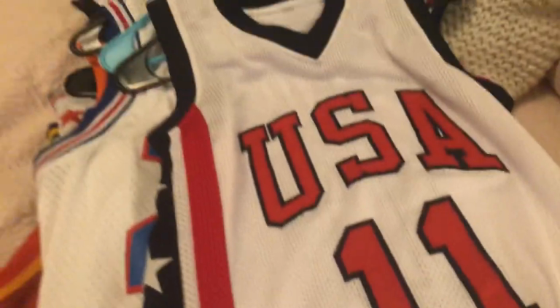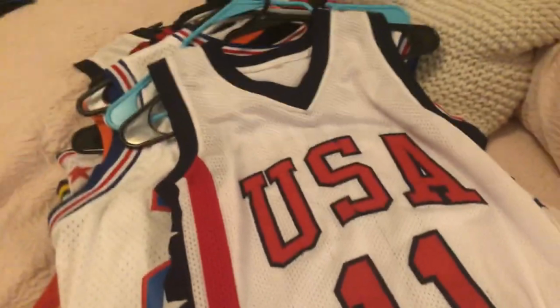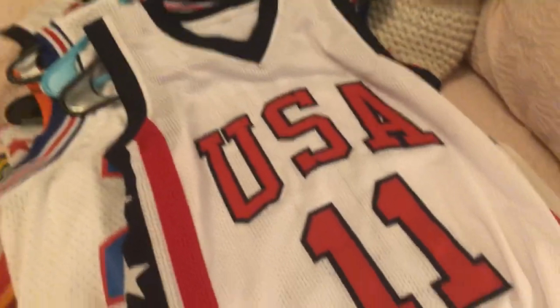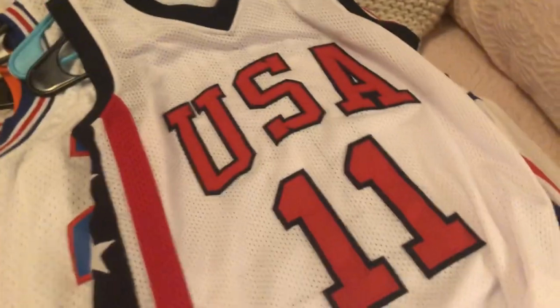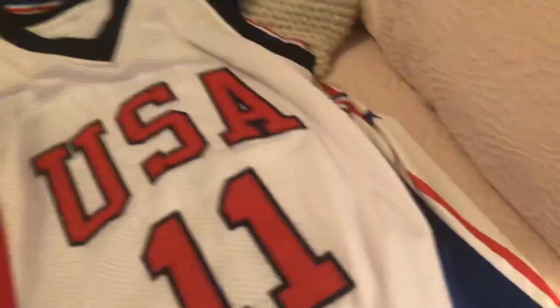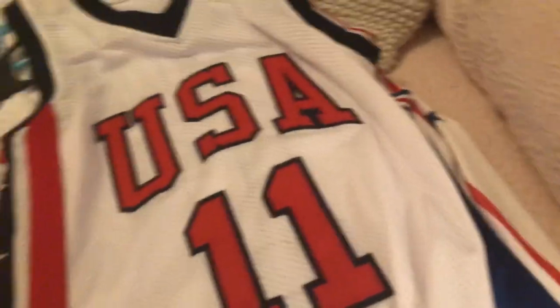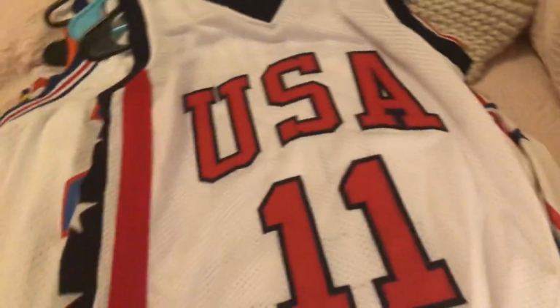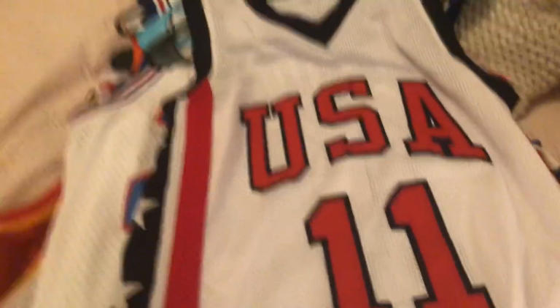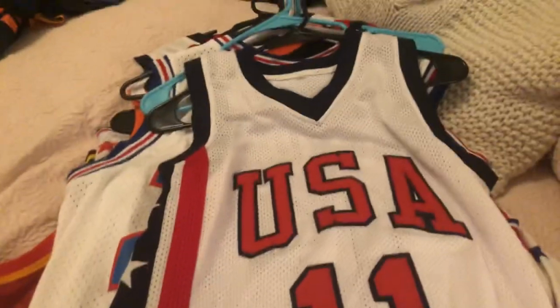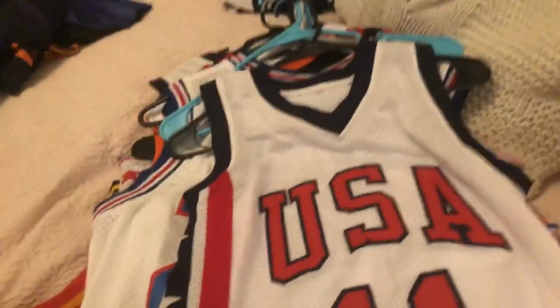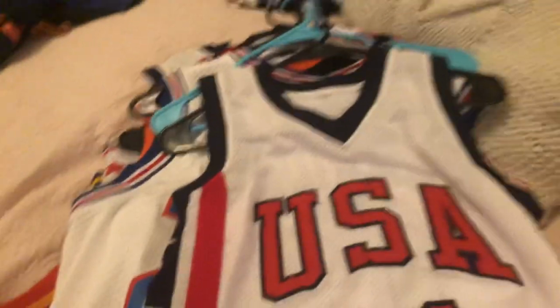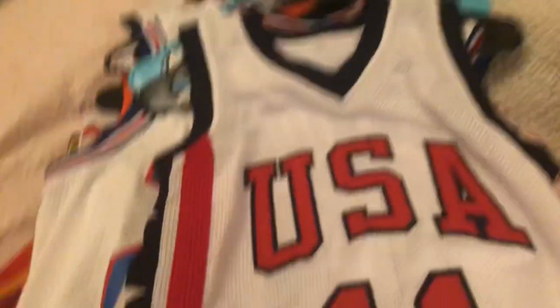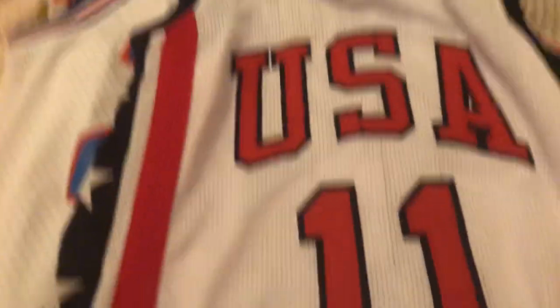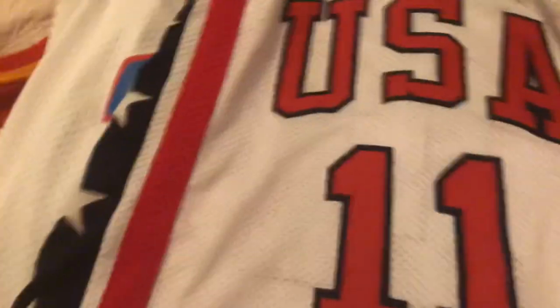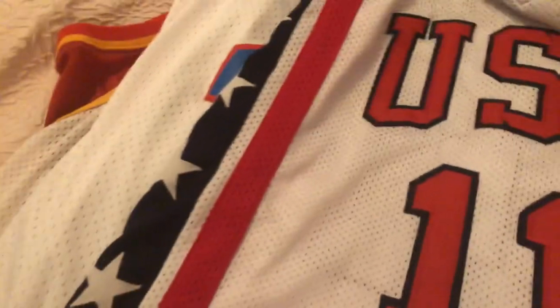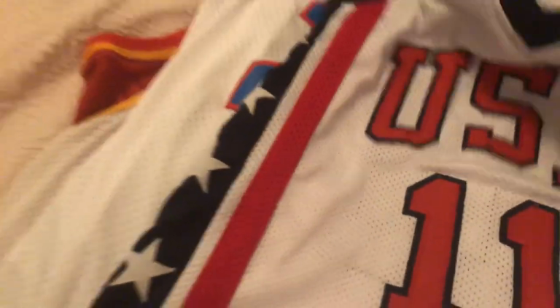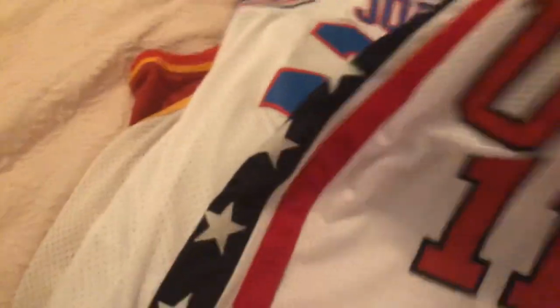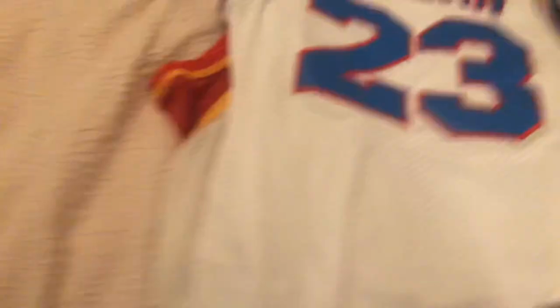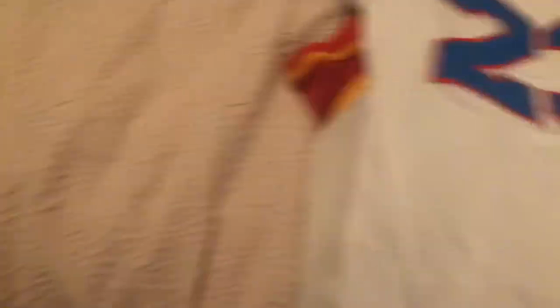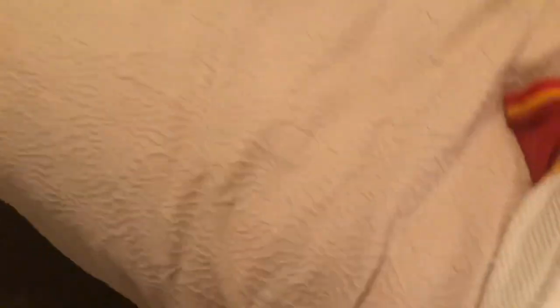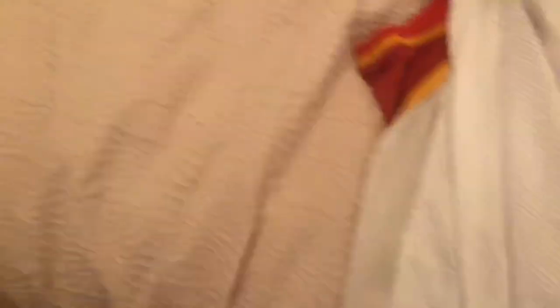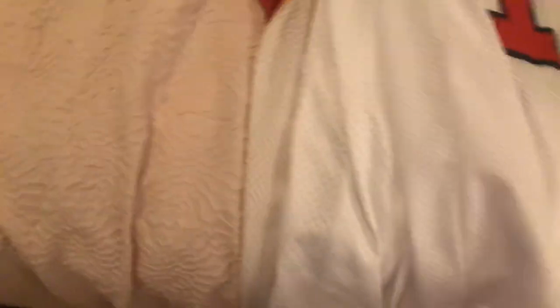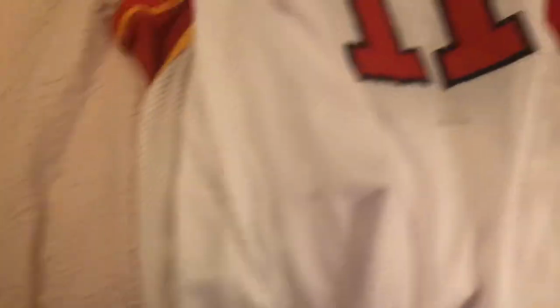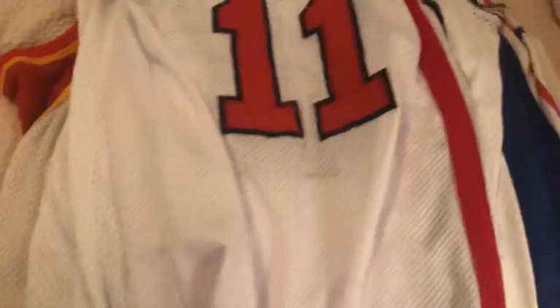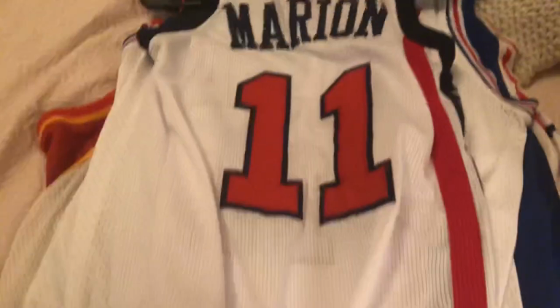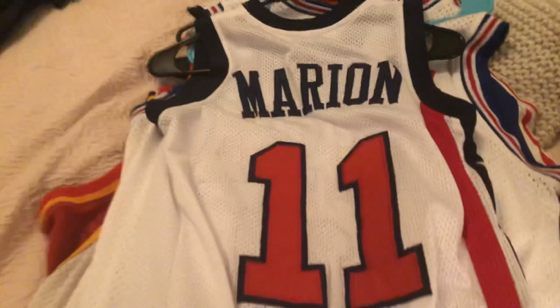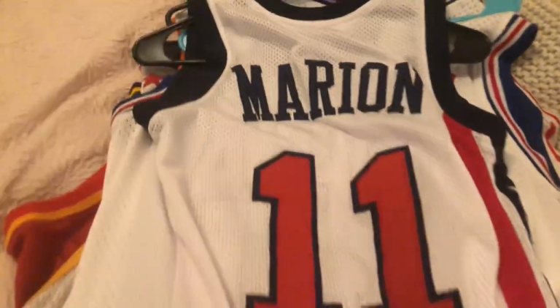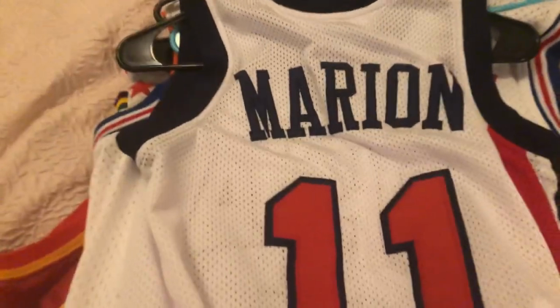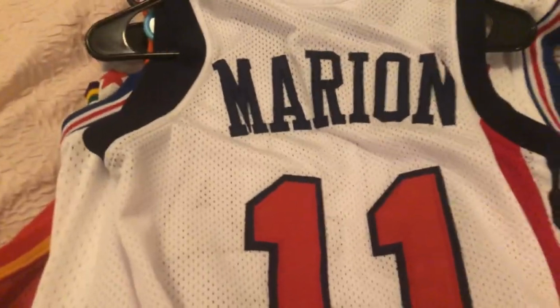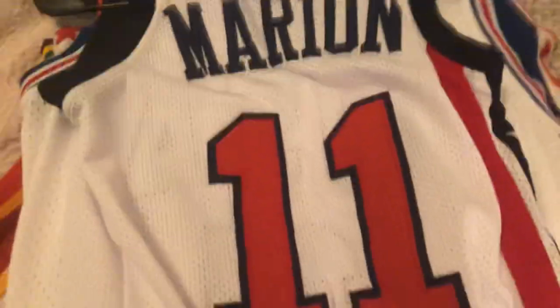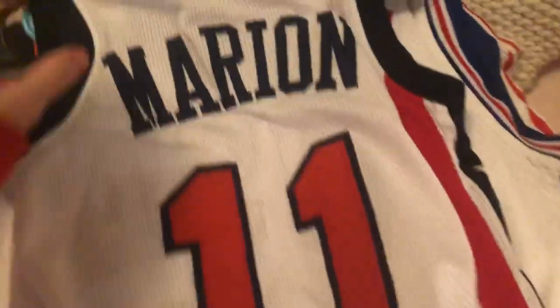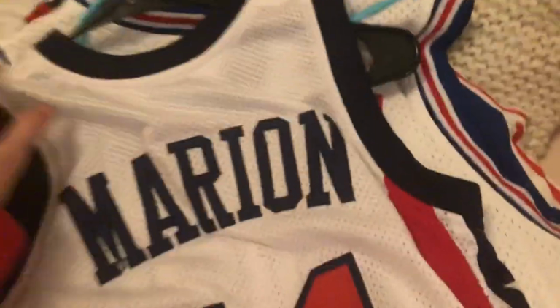Next, we got this — it's a 2000 USA team Shawn Marion jersey. Shawn Marion, another Tennessee native. It's pretty awesome.